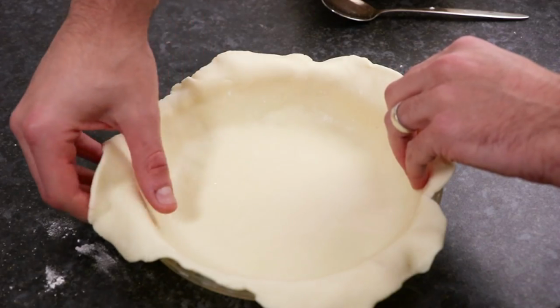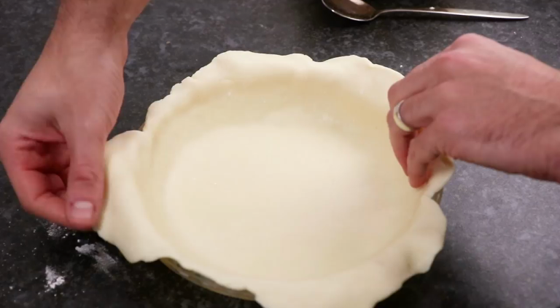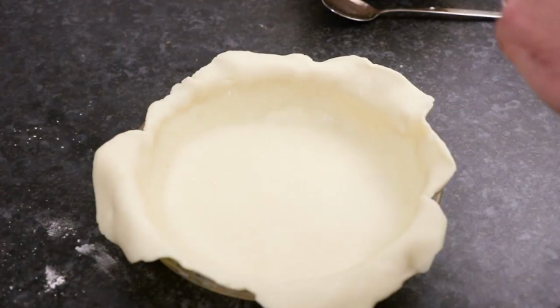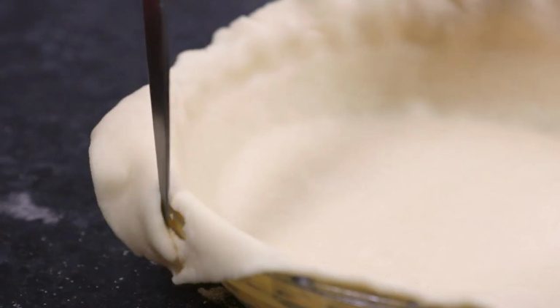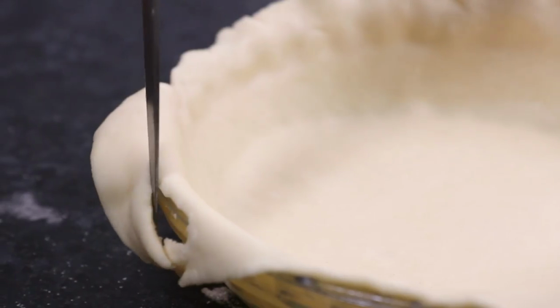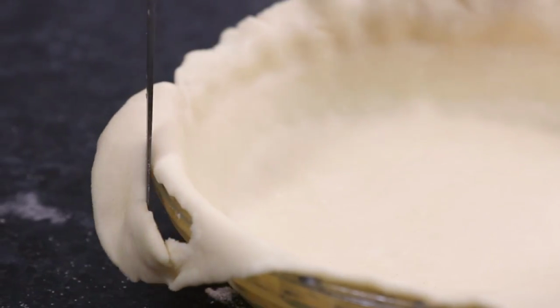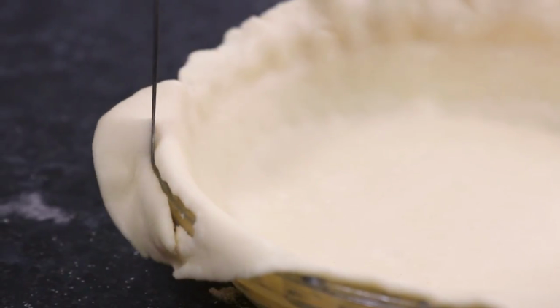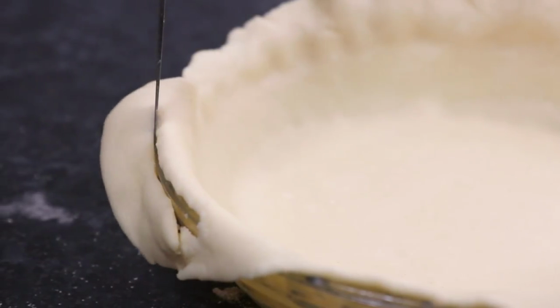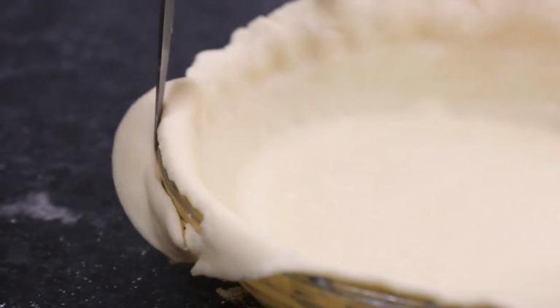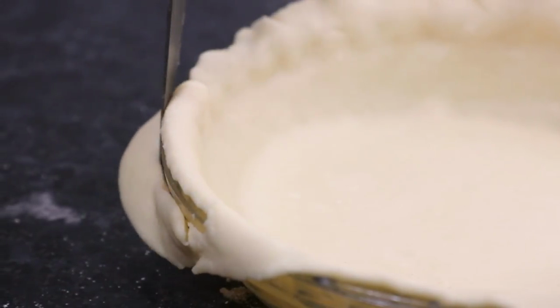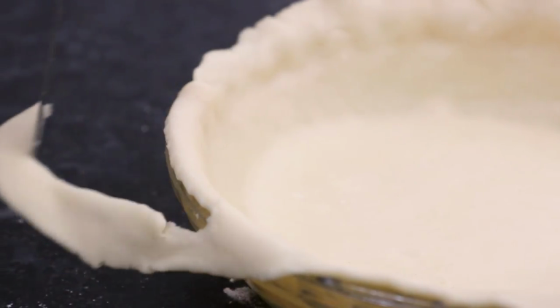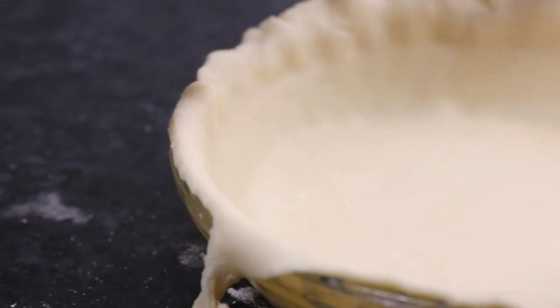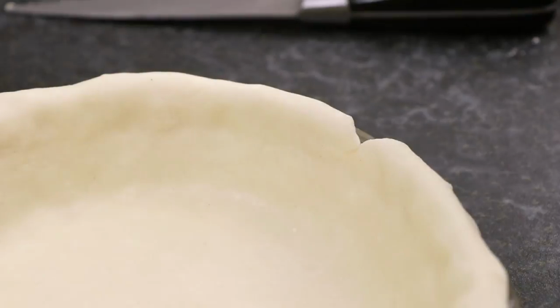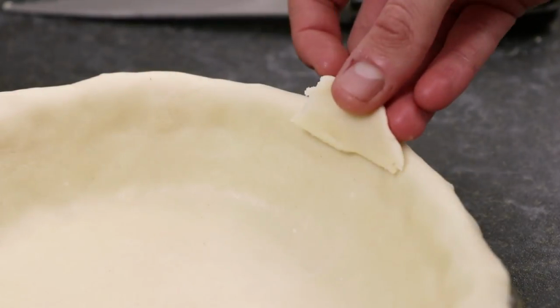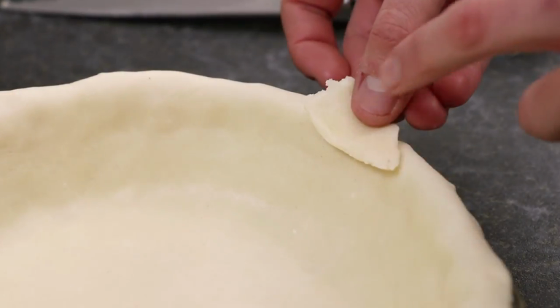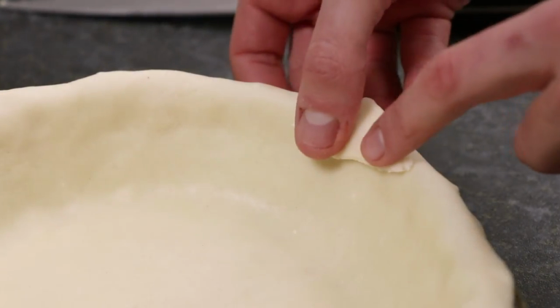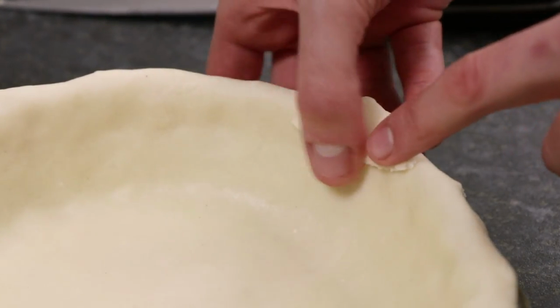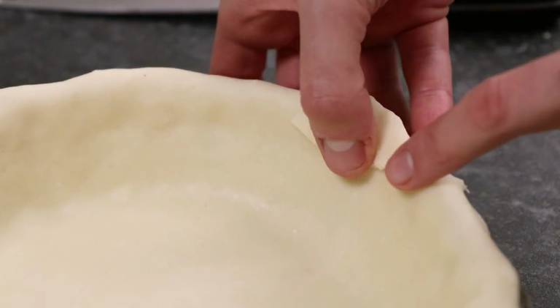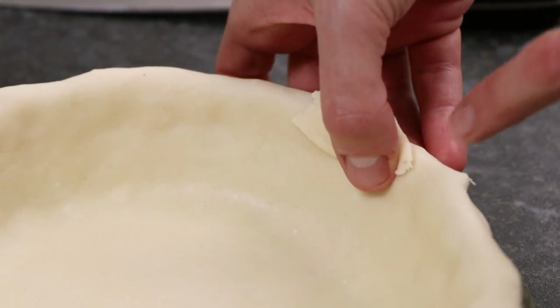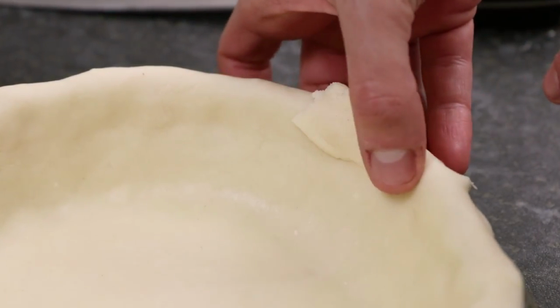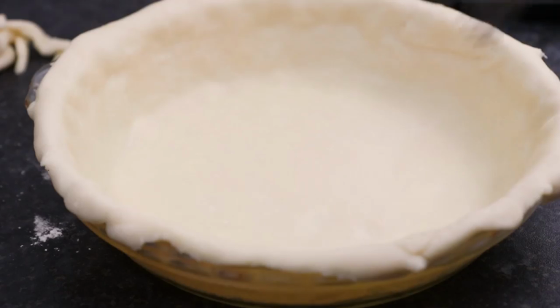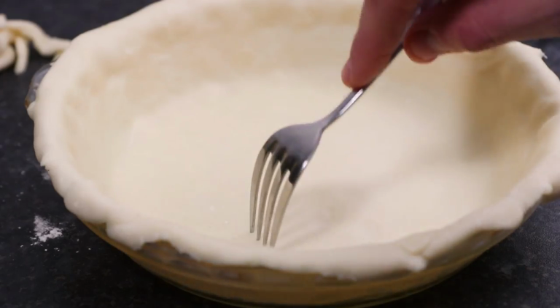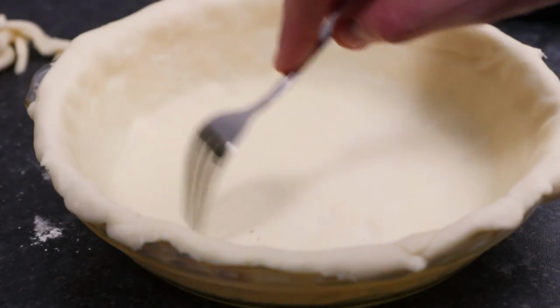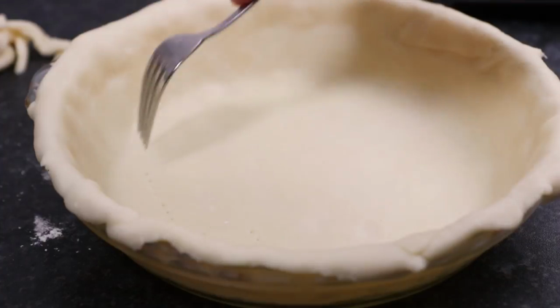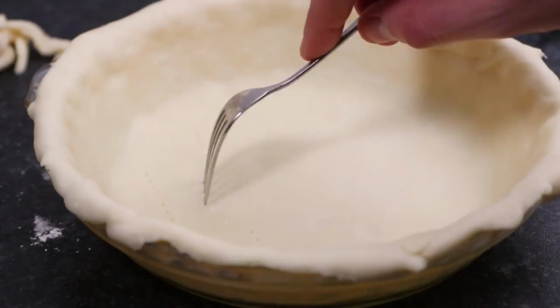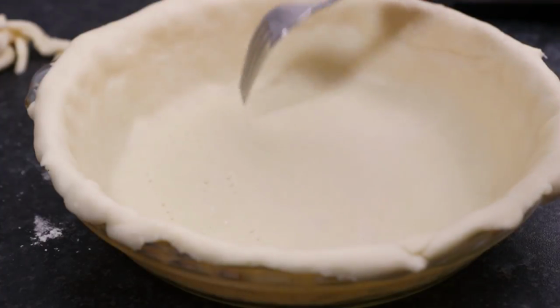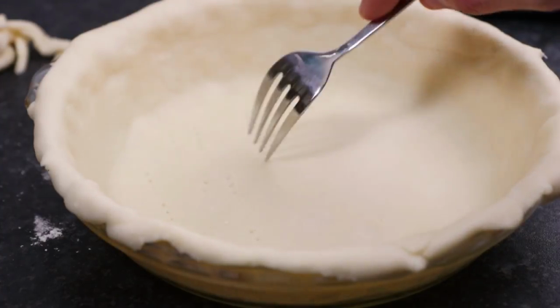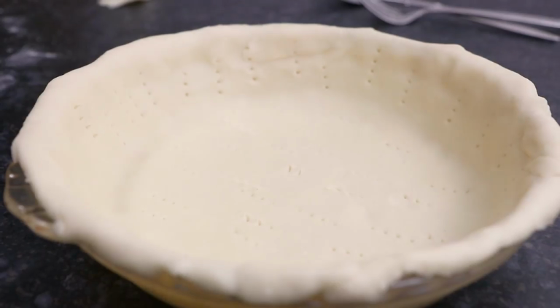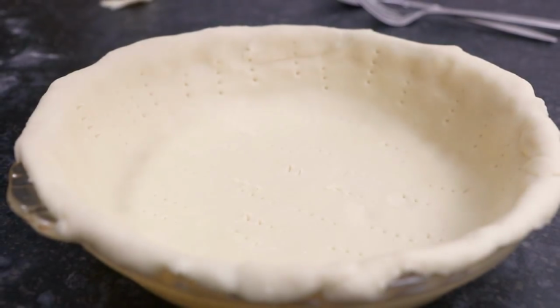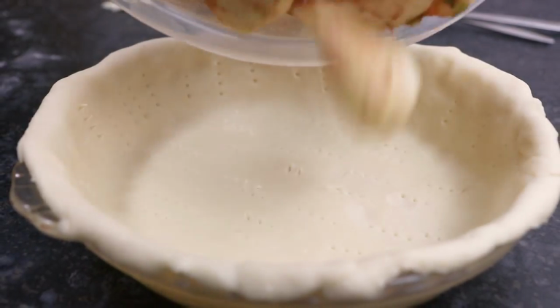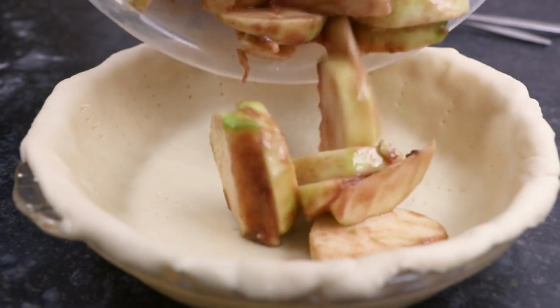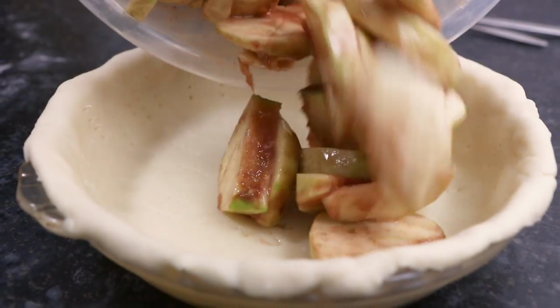Also make sure you have some overhang all the way around. Trim off any excess pastry that may be too big around the edges using a sharp knife, and you can use this excess pastry to patch up any holes around the pie. Now use a fork to gently prick the base and the sides of the pastry, then pour all your apple filling in.